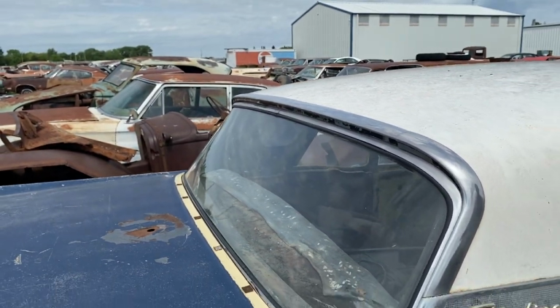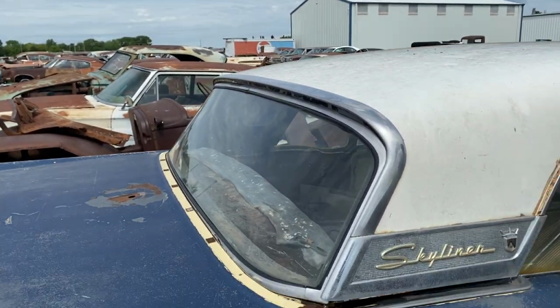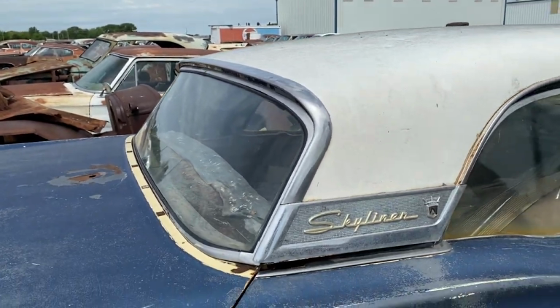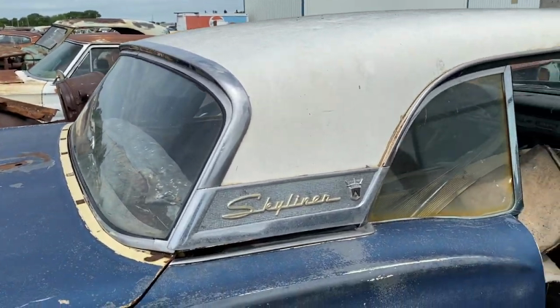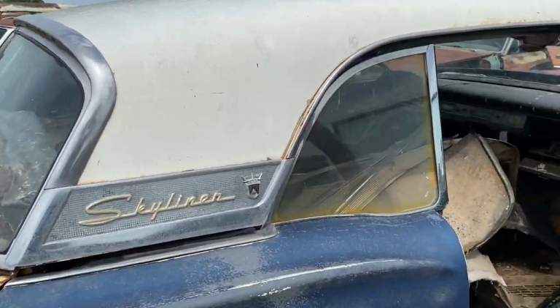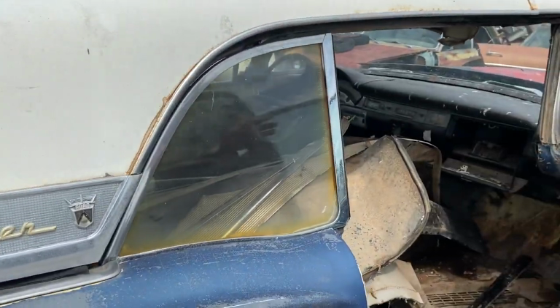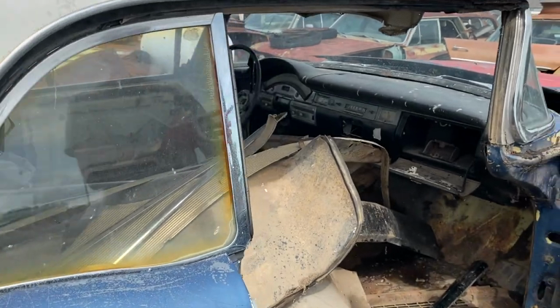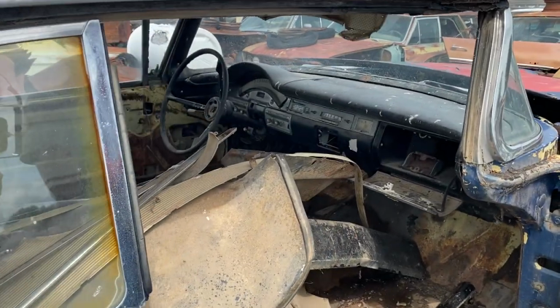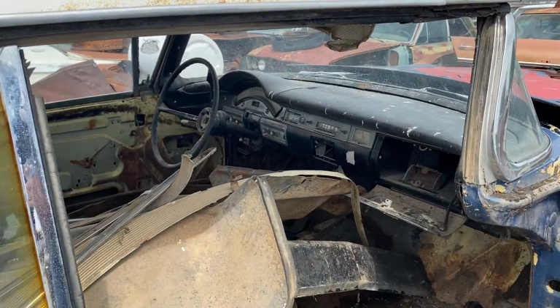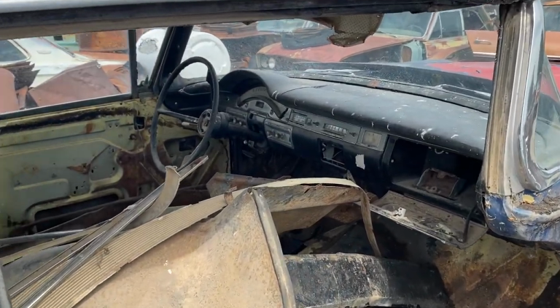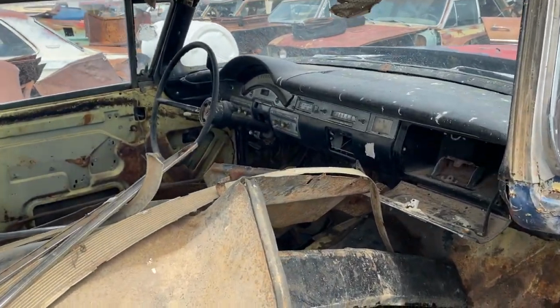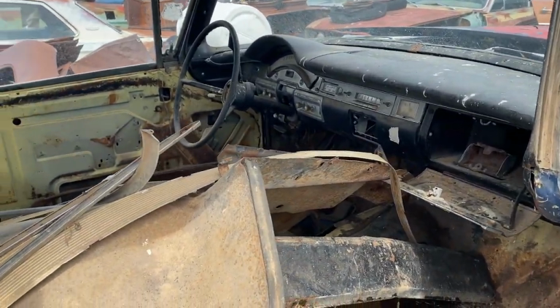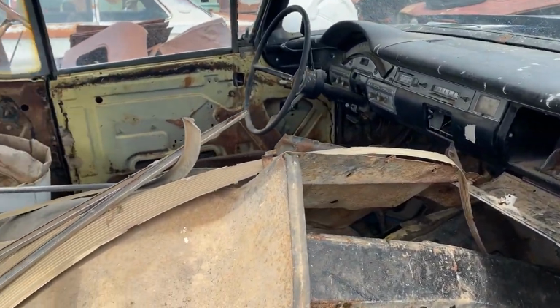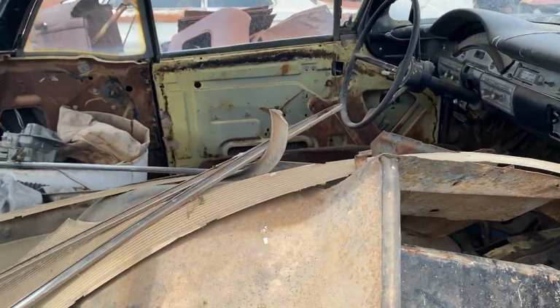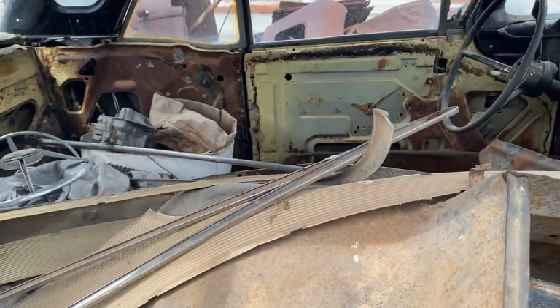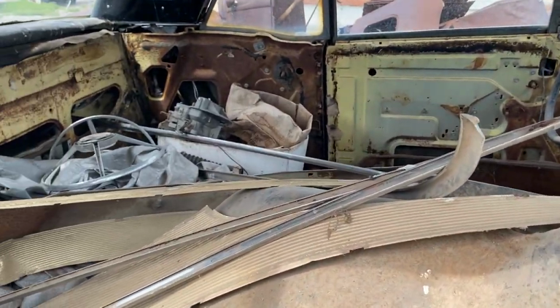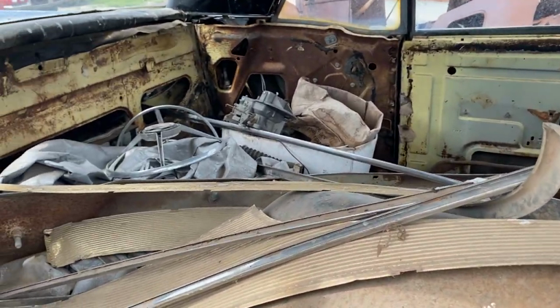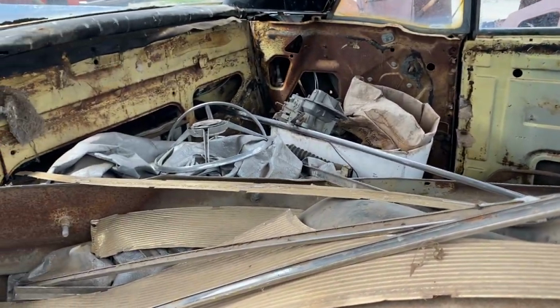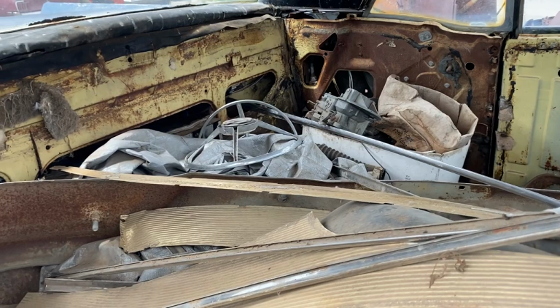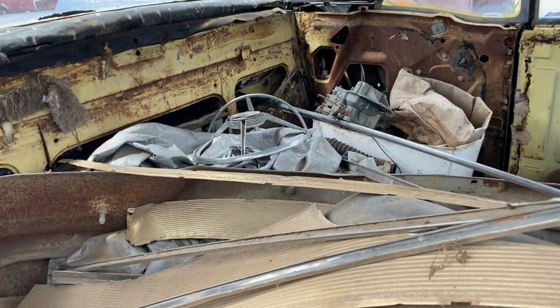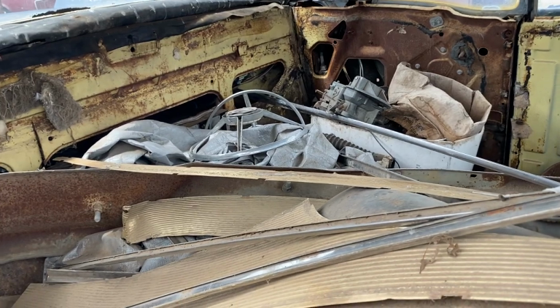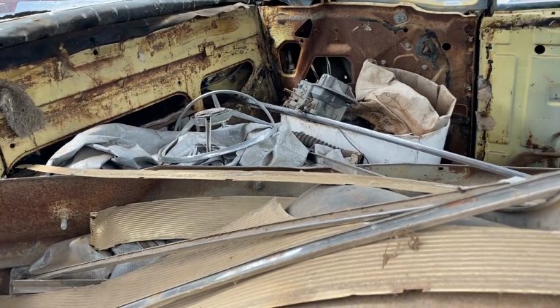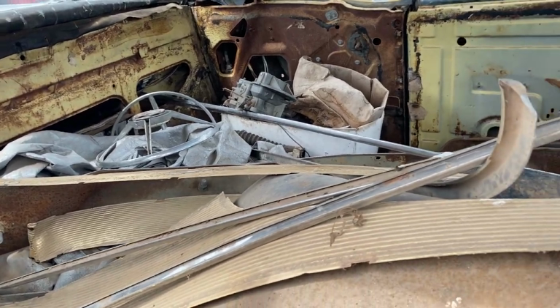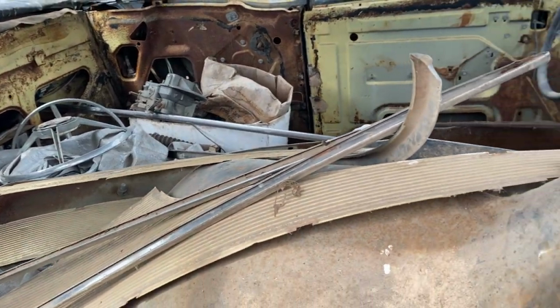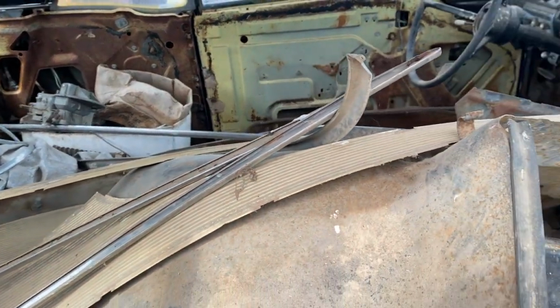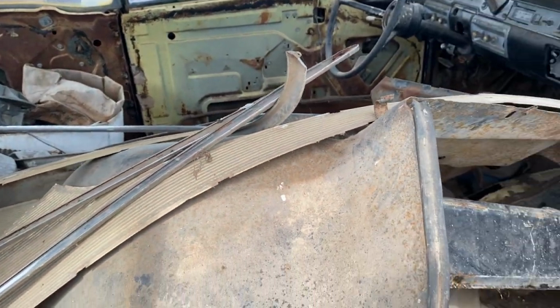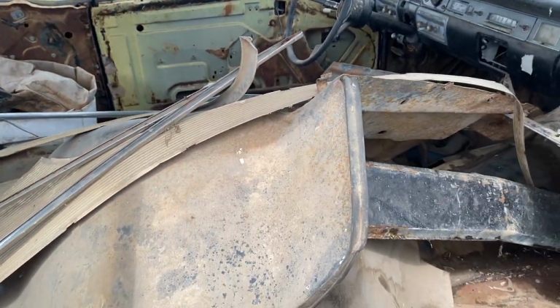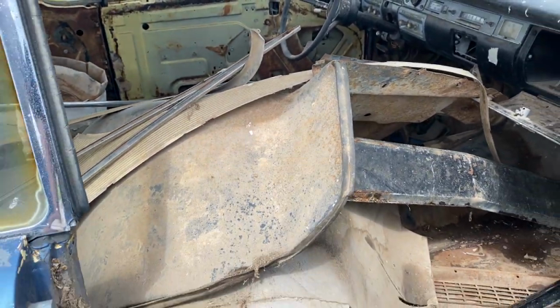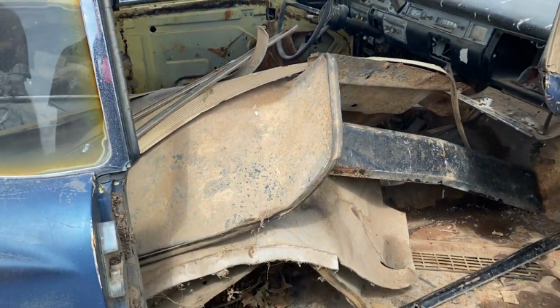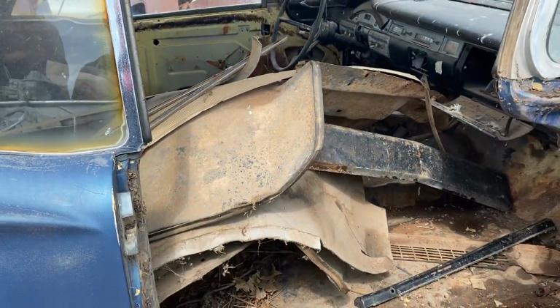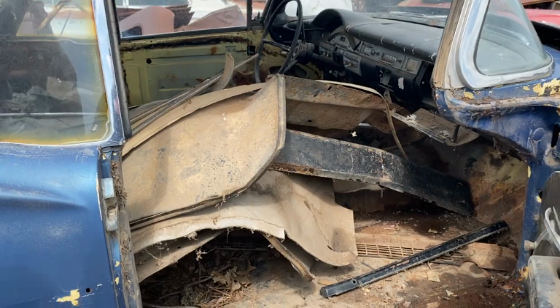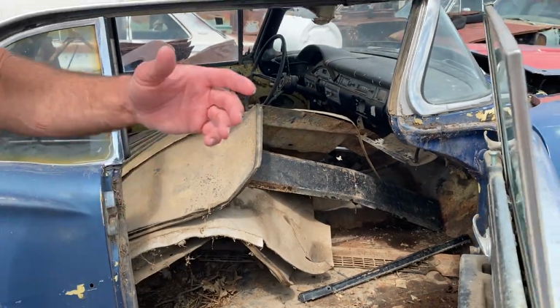Taking a peek inside the car on this side, we see some of the side moldings, some of the garnish trim, the fender wells — lots and lots of pieces still inside of this car as well.